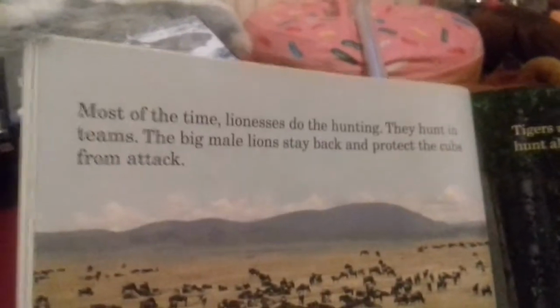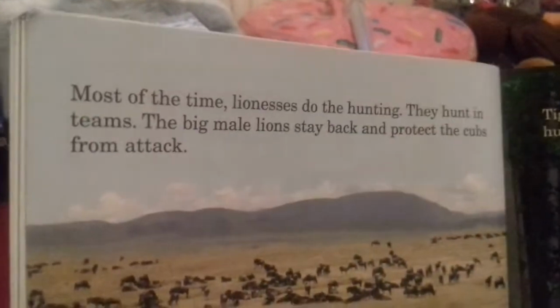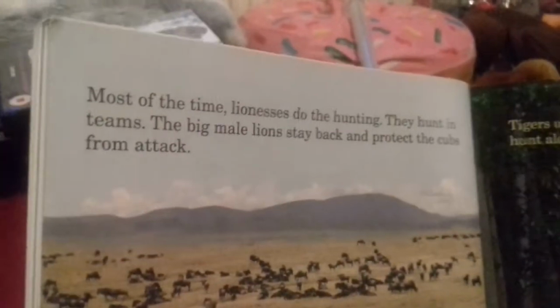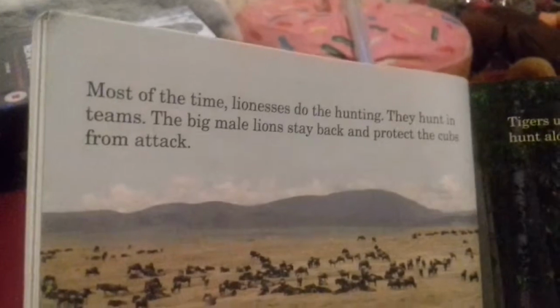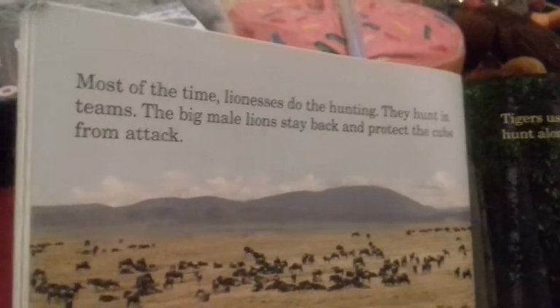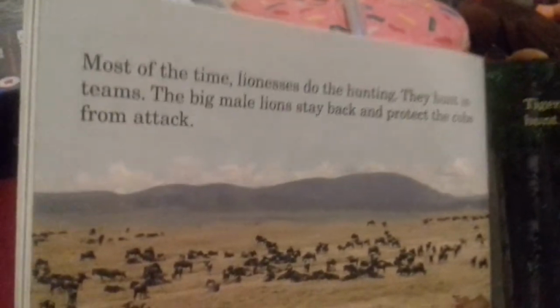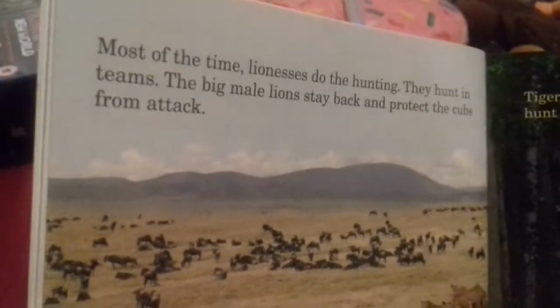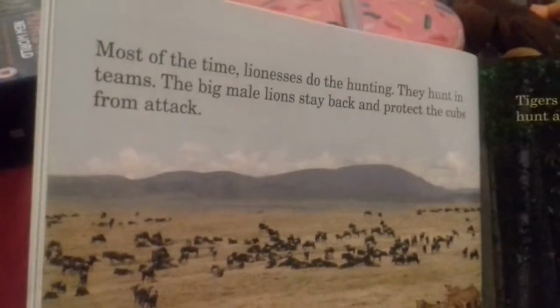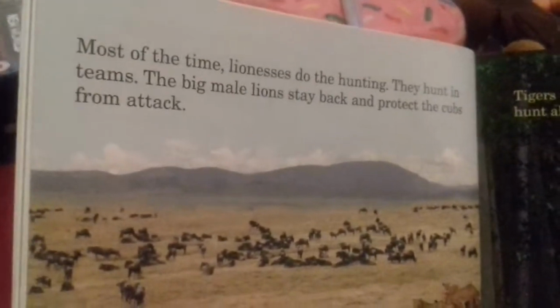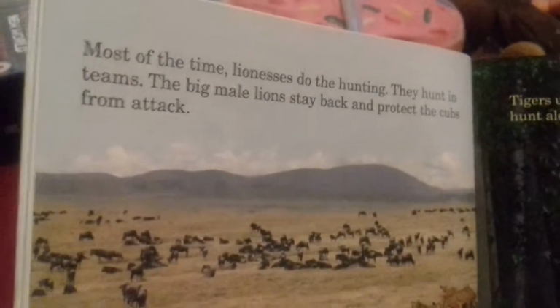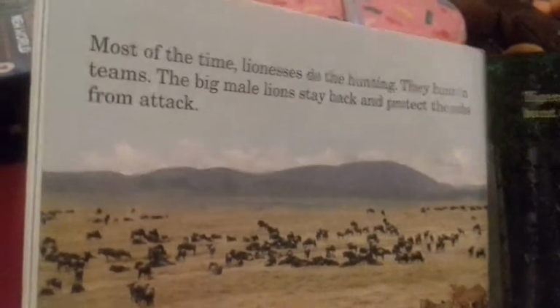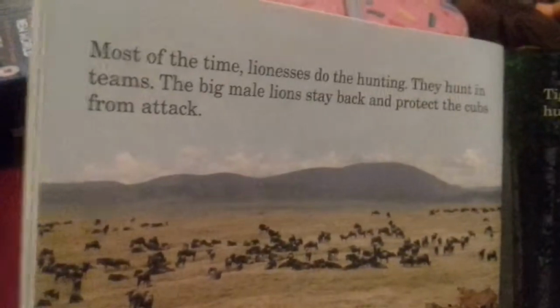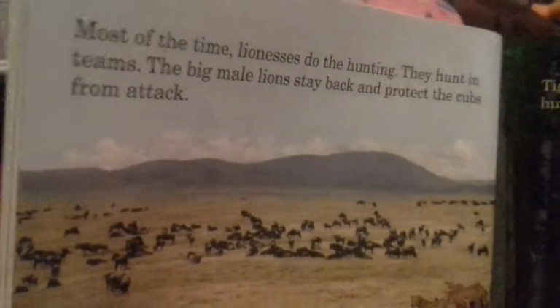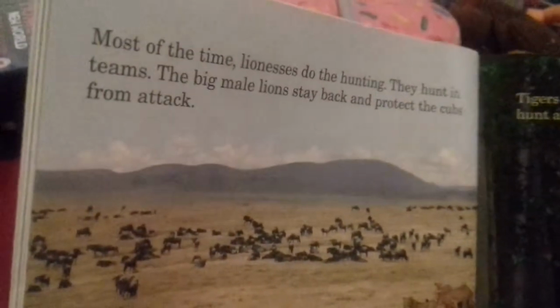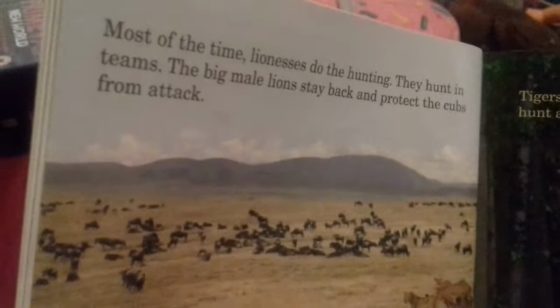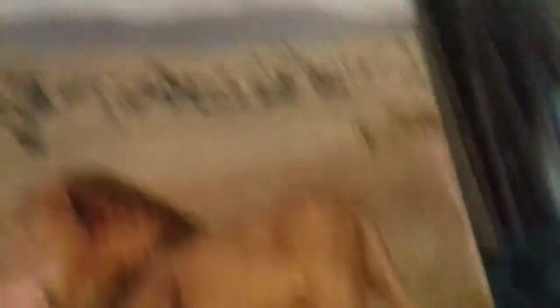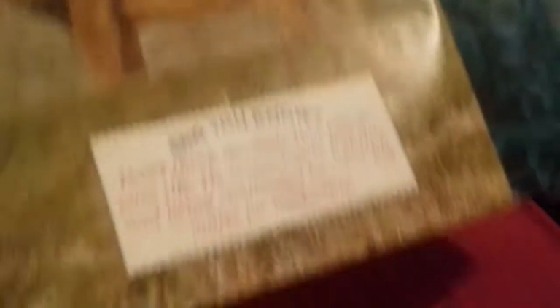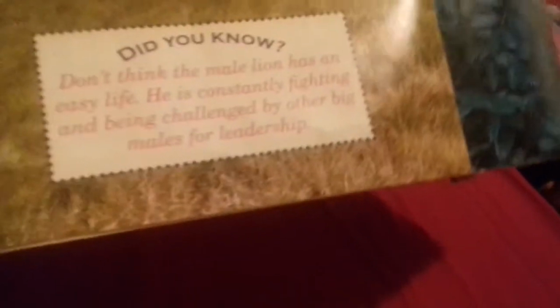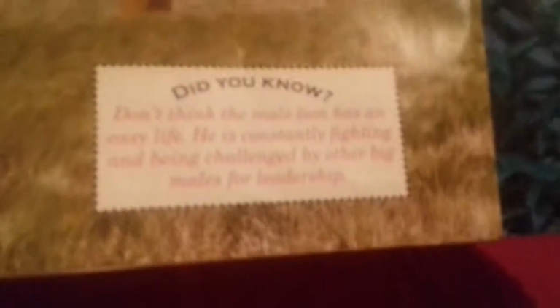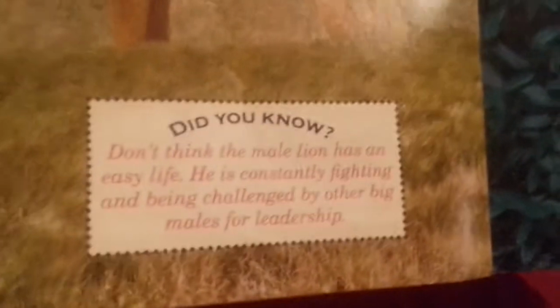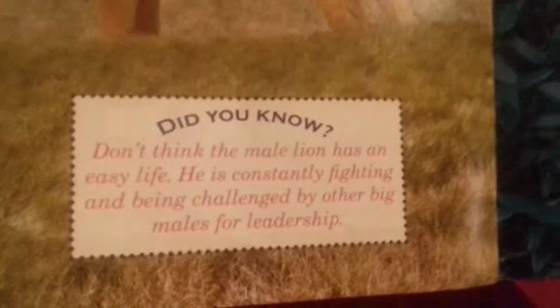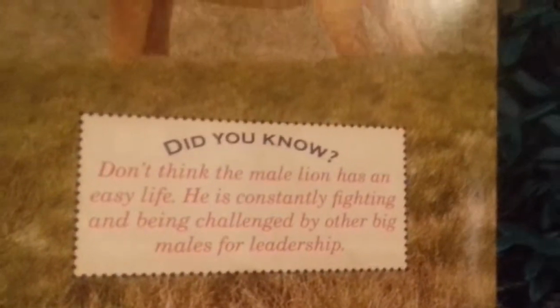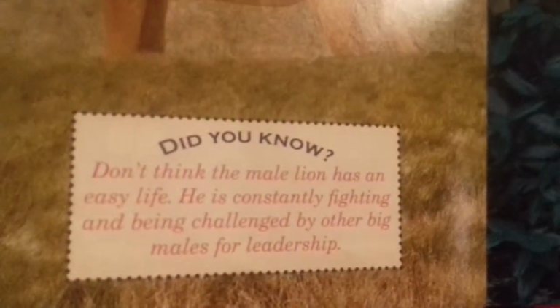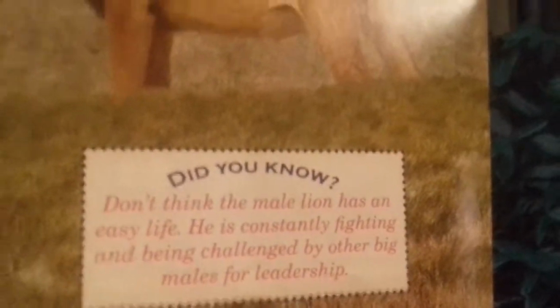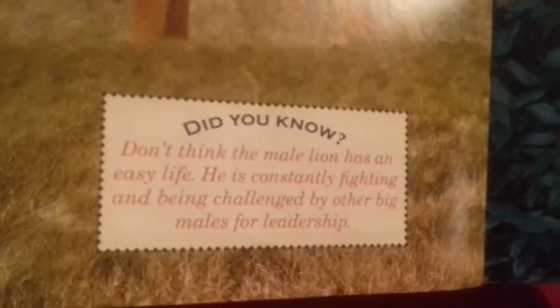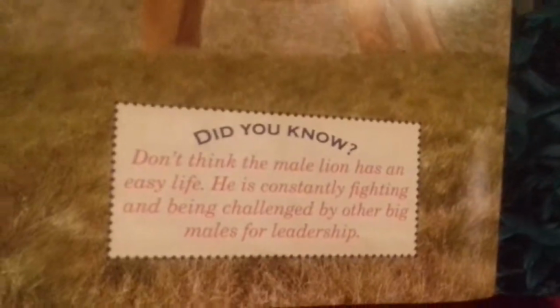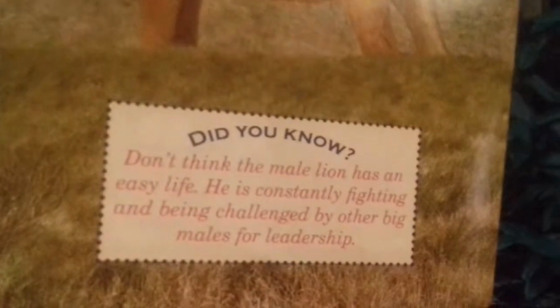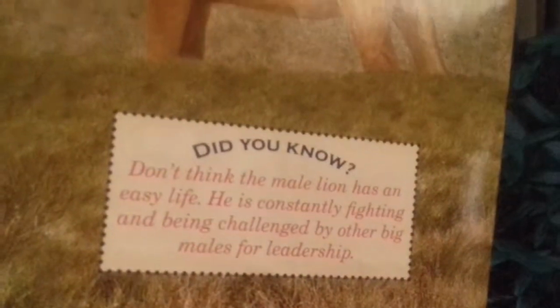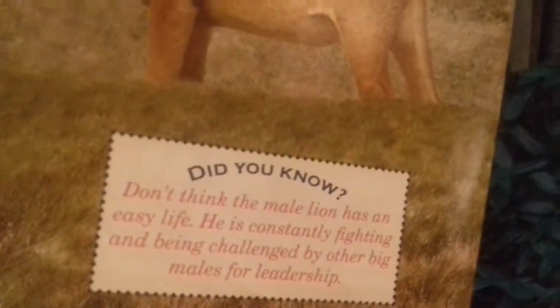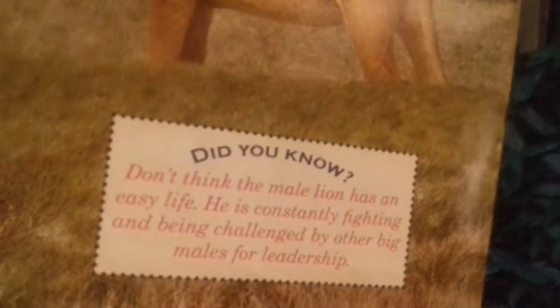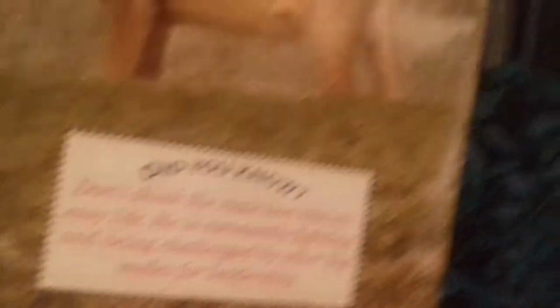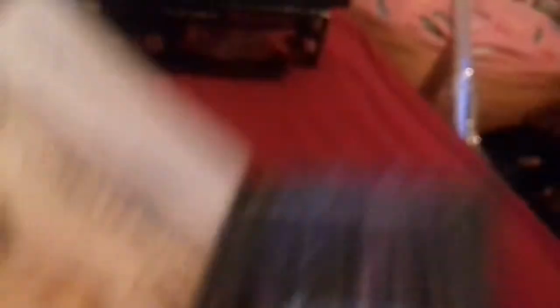Most of the time lionesses do the hunting - they work in hunting teams. The big male lions stay back and protect the cubs from attack. Did you know the male lion has an easy life? He is constantly fighting and being challenged by other big males for leadership.